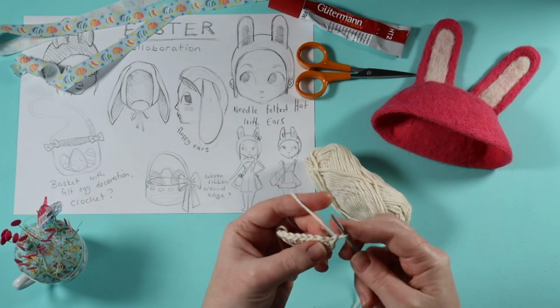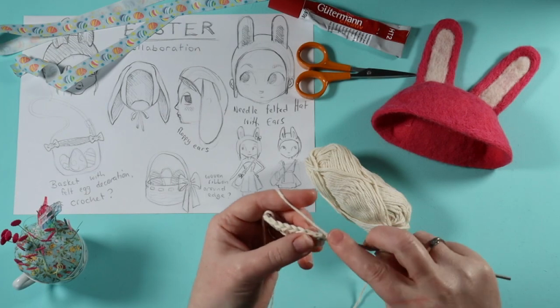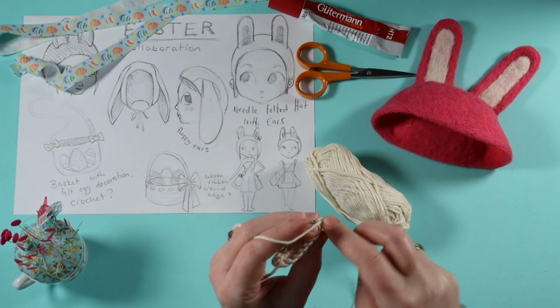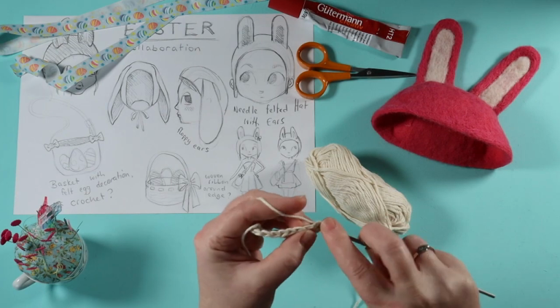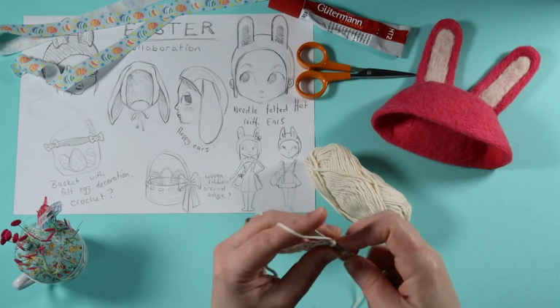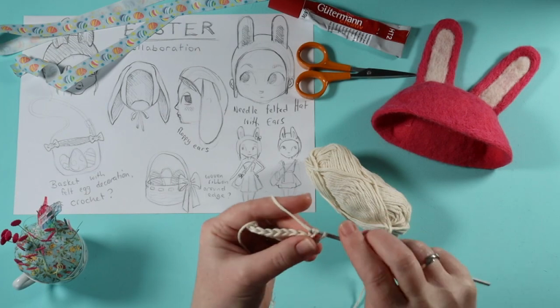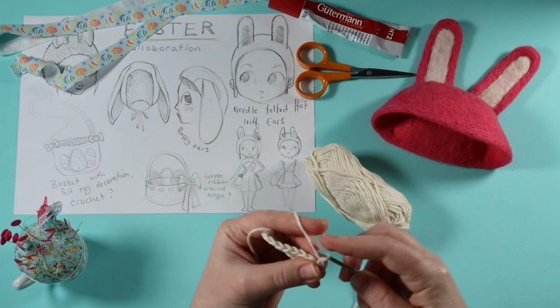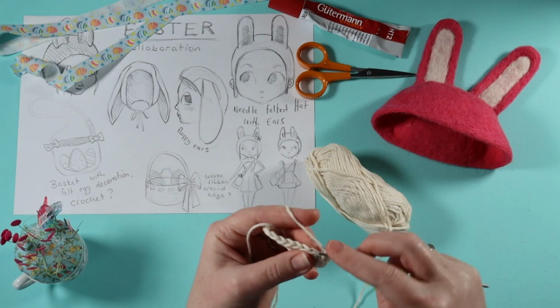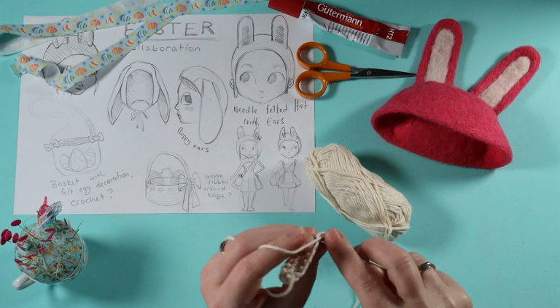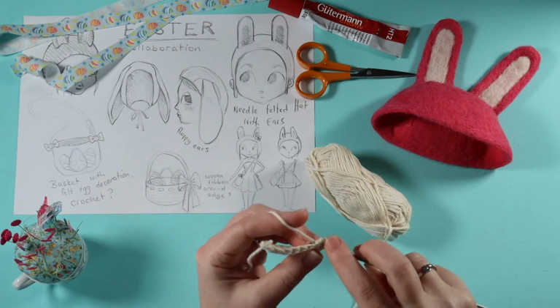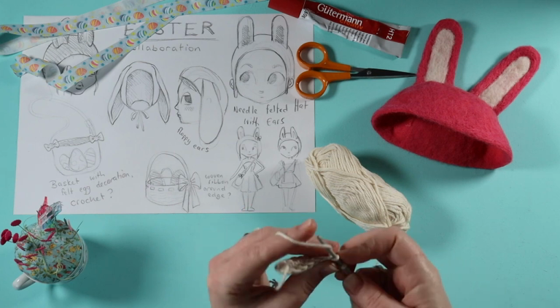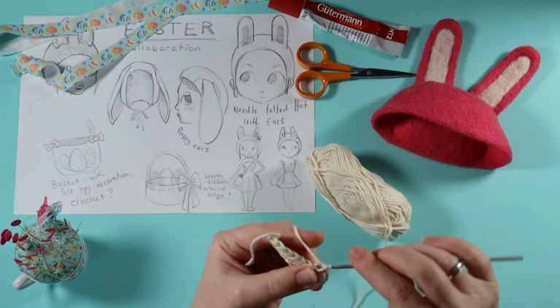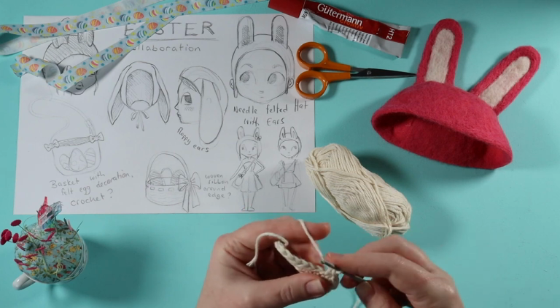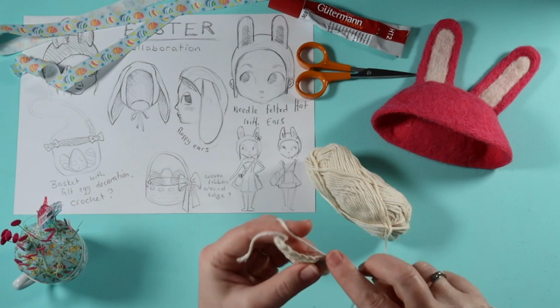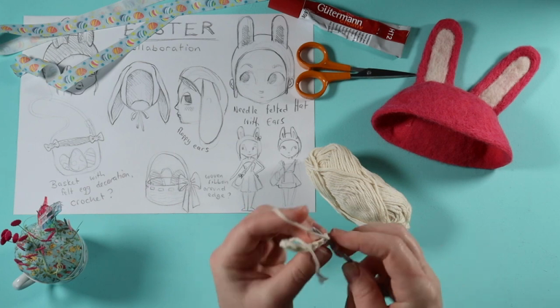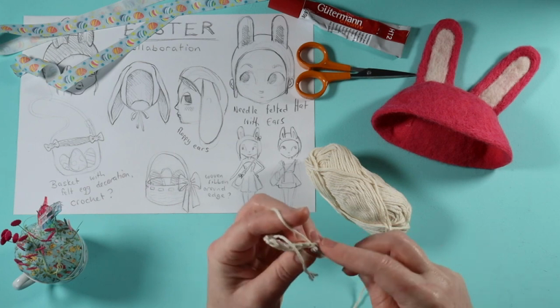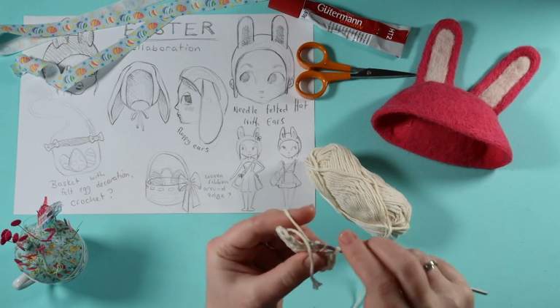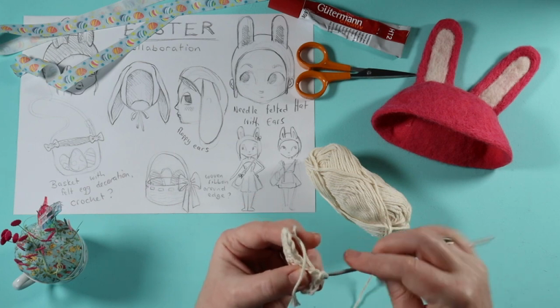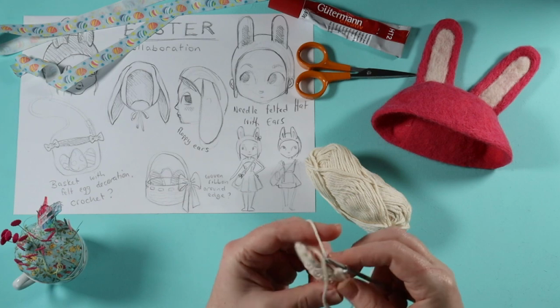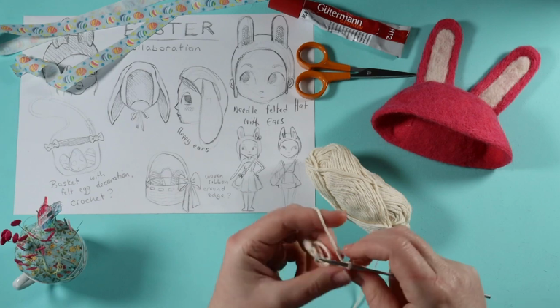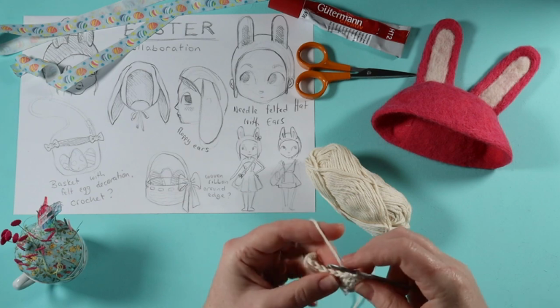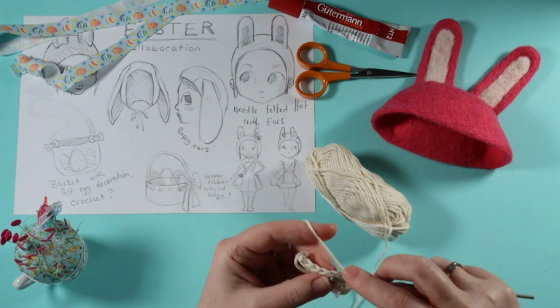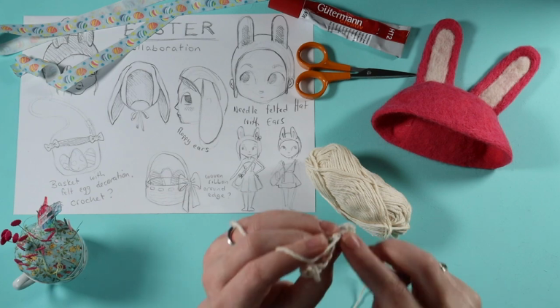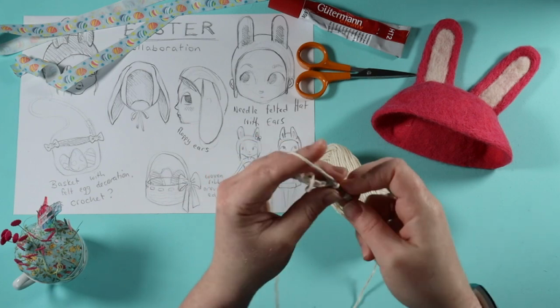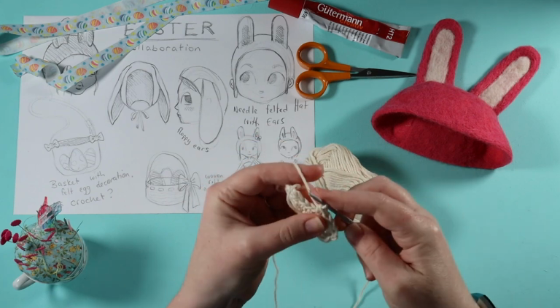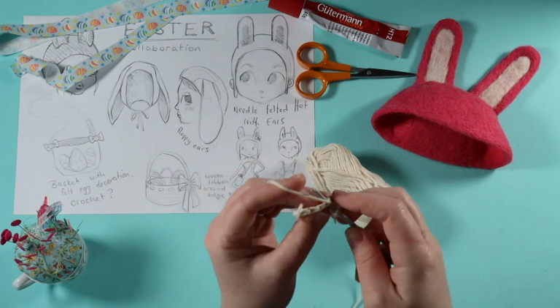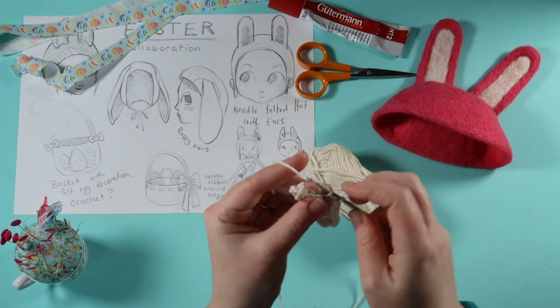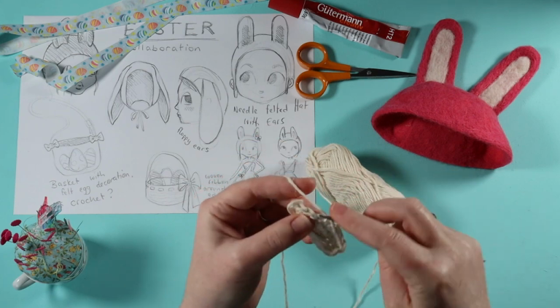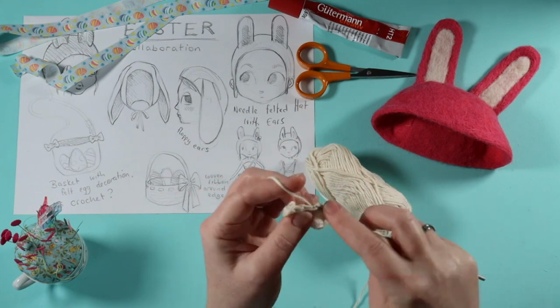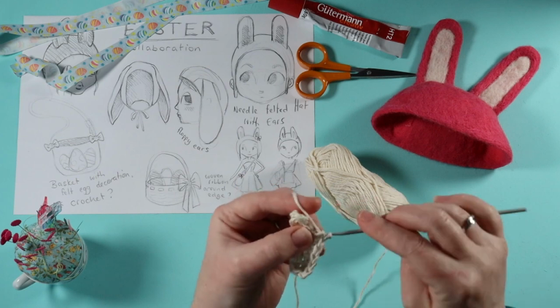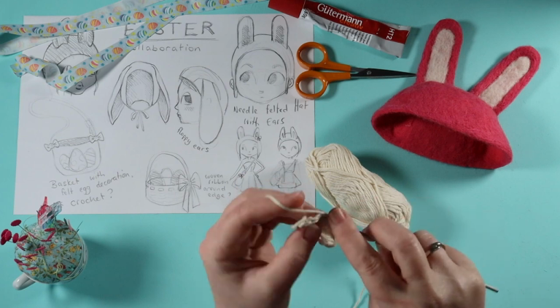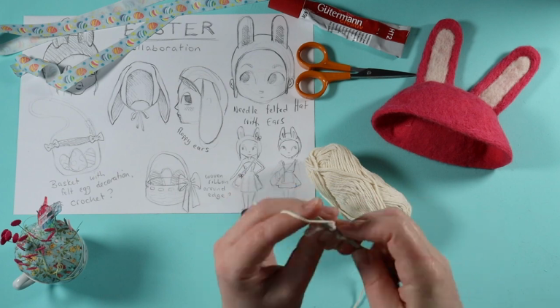I chain one then begin working single crochet stitches into each stitch from the previous round. I loop around and around building up the sides of the basket until it's at a depth that I'm happy with.